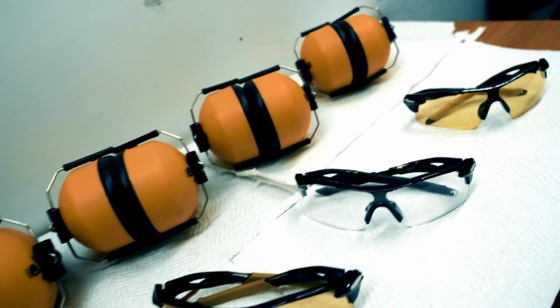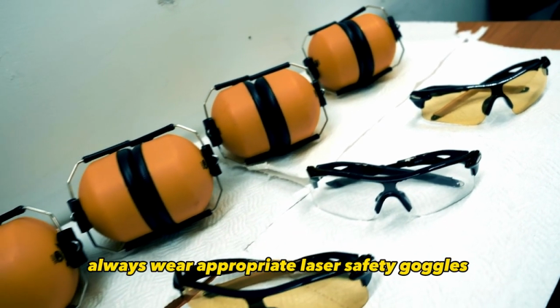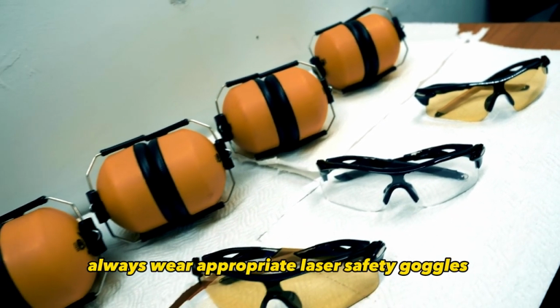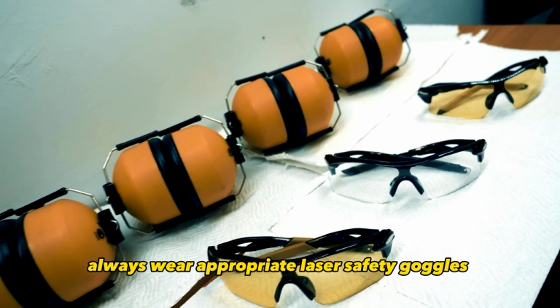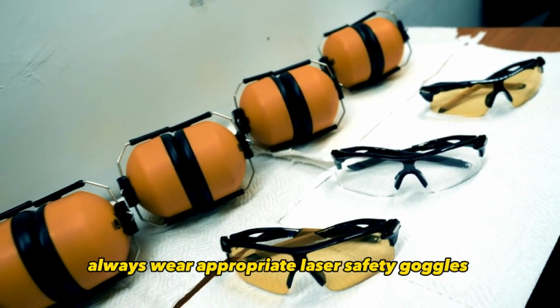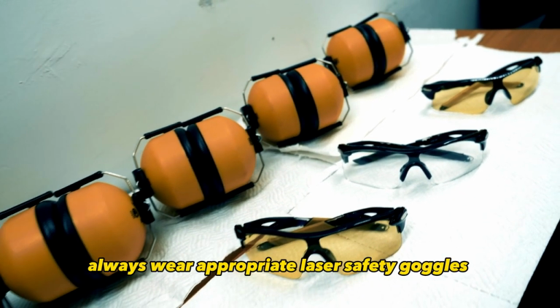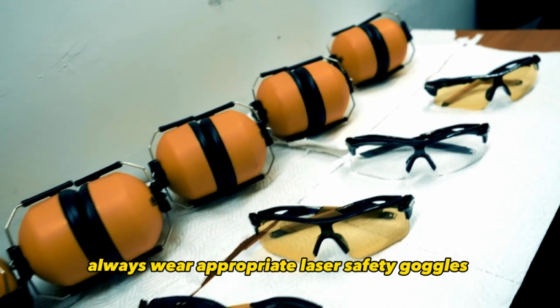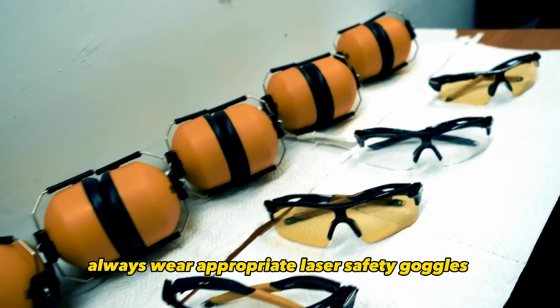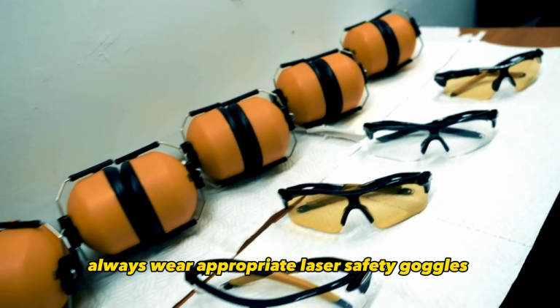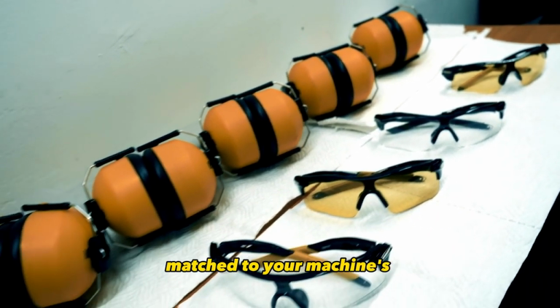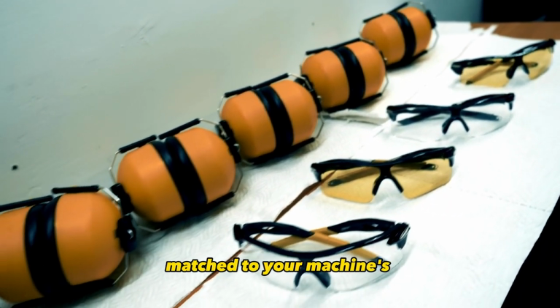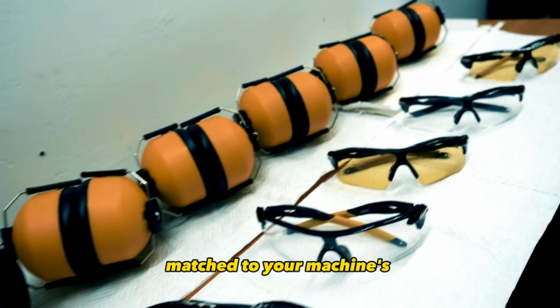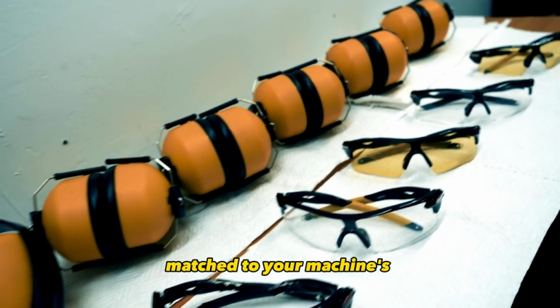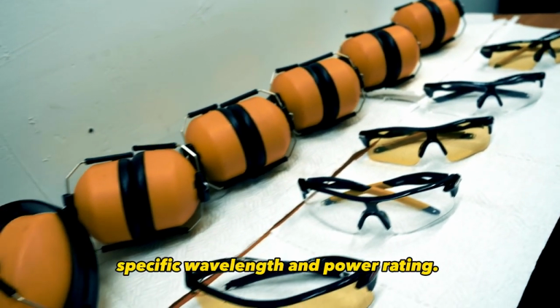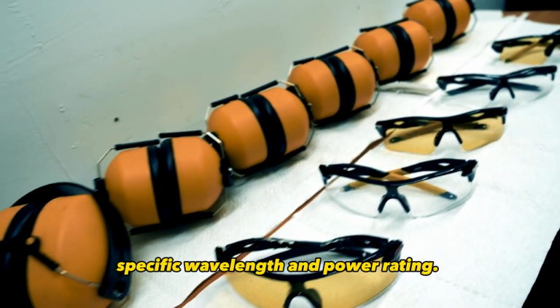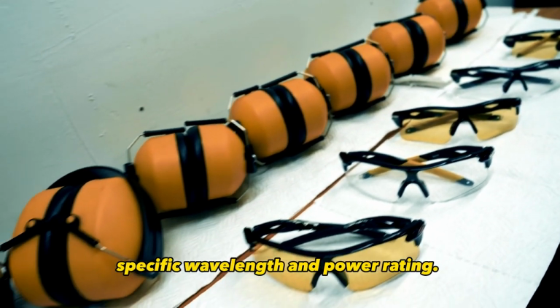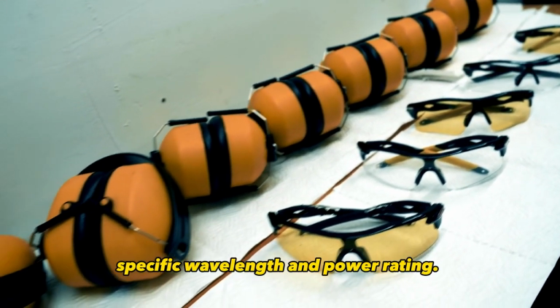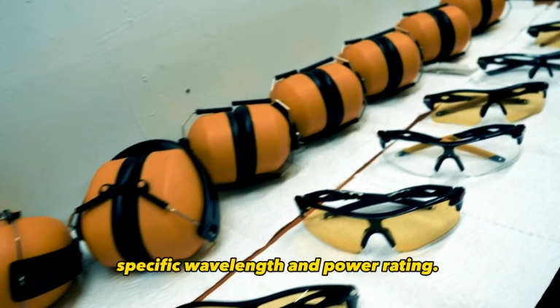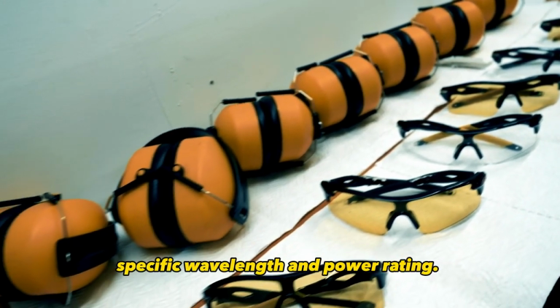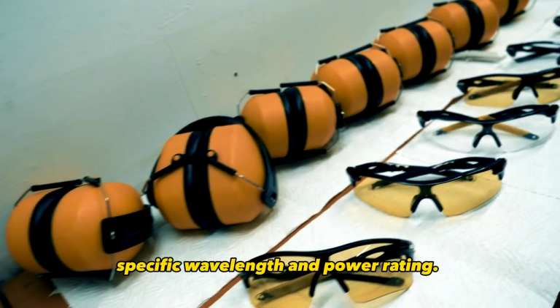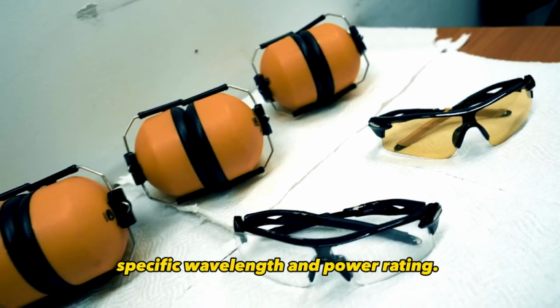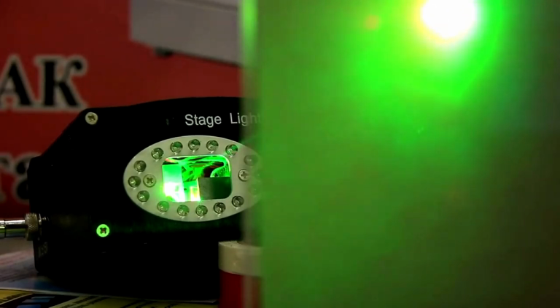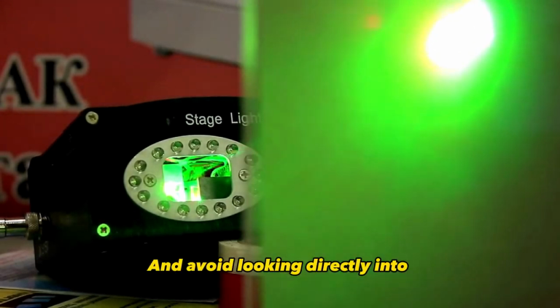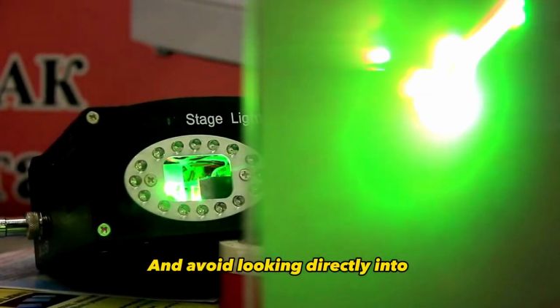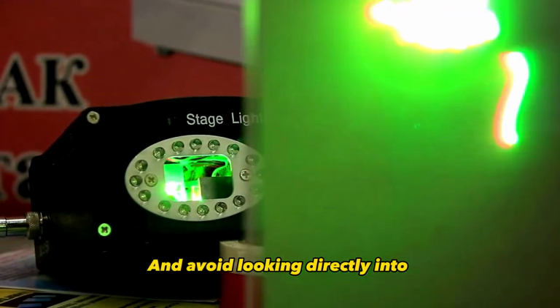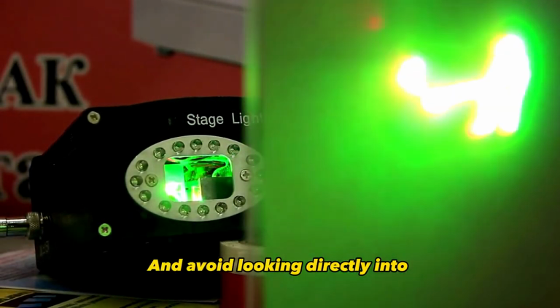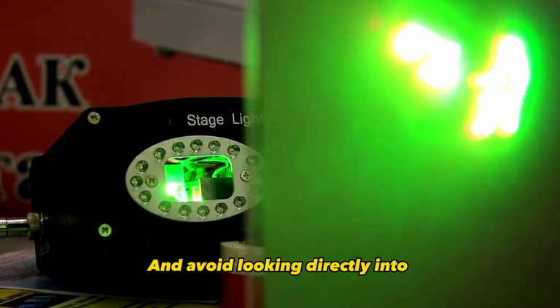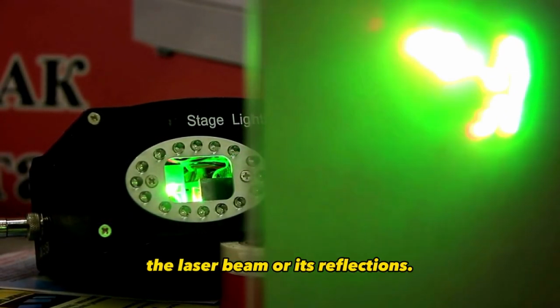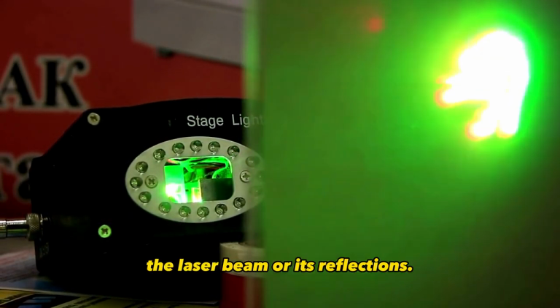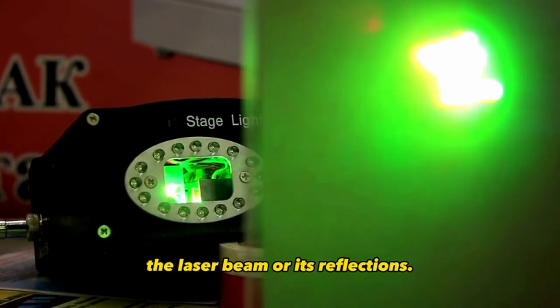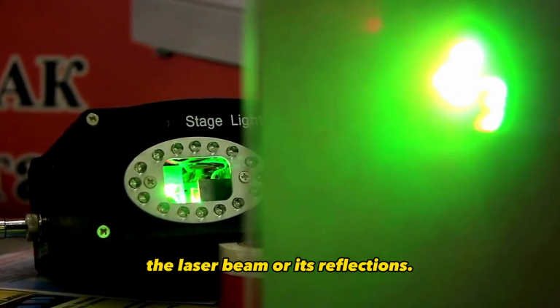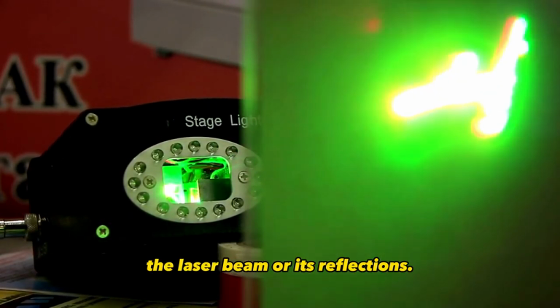To protect your eyes, always wear appropriate laser safety goggles matched to your machine's specific wavelength and power rating. And avoid looking directly into the laser beam or its reflections.